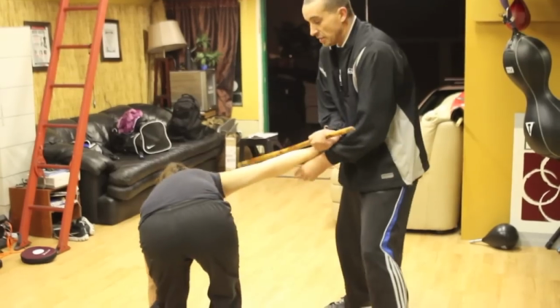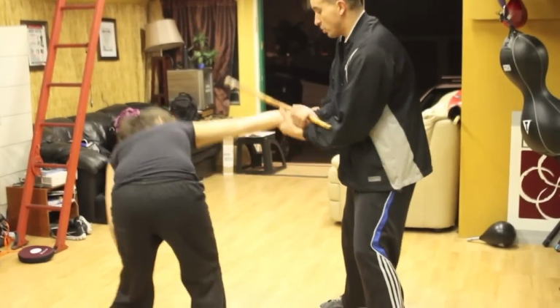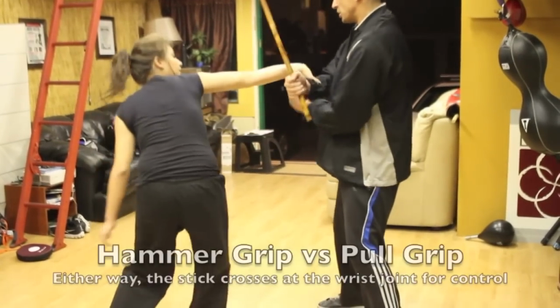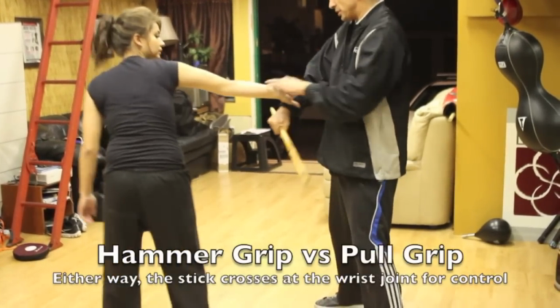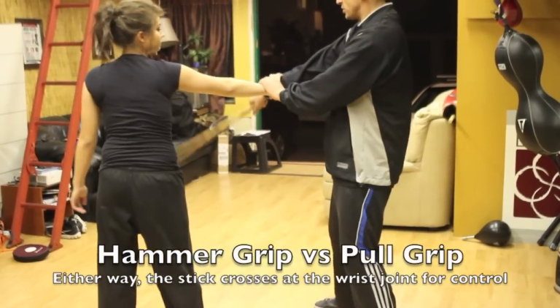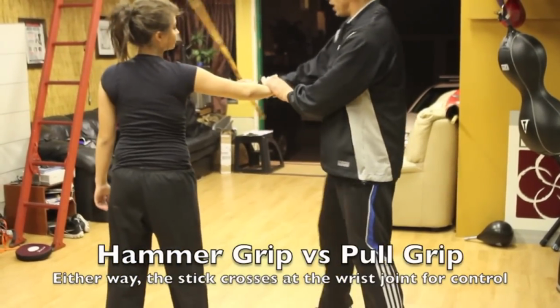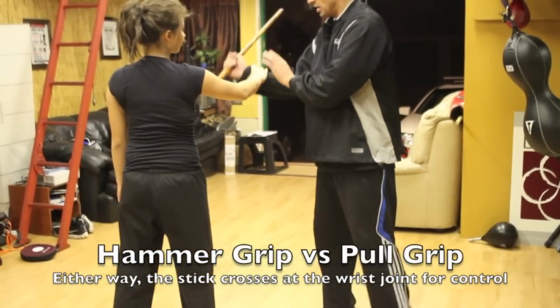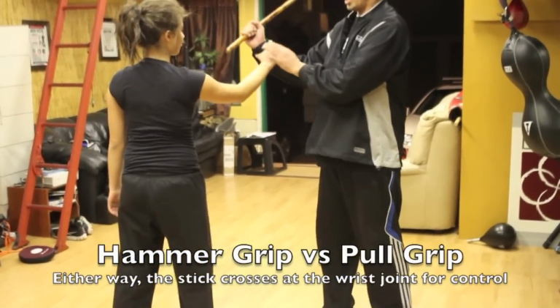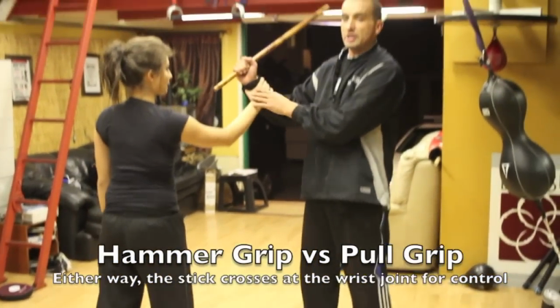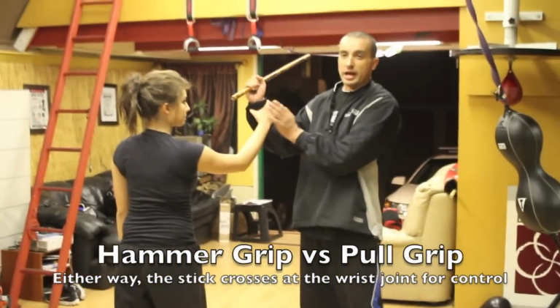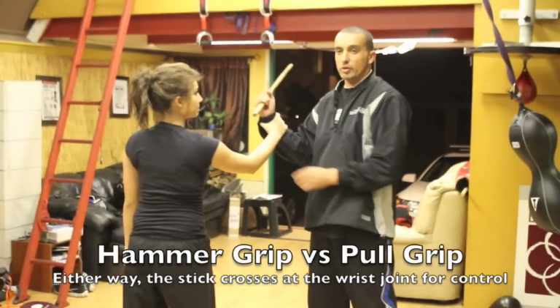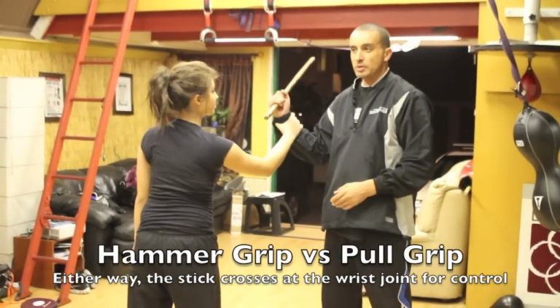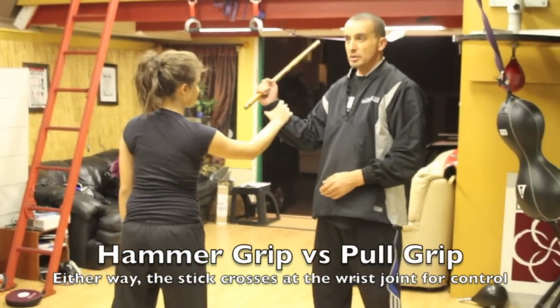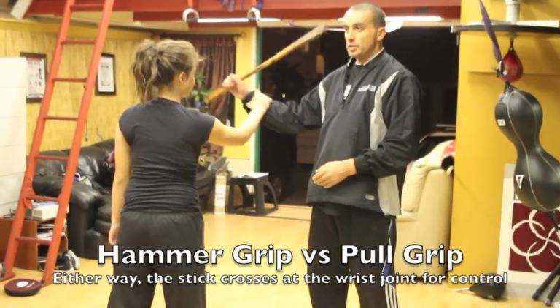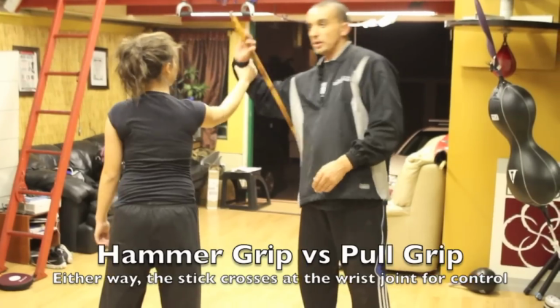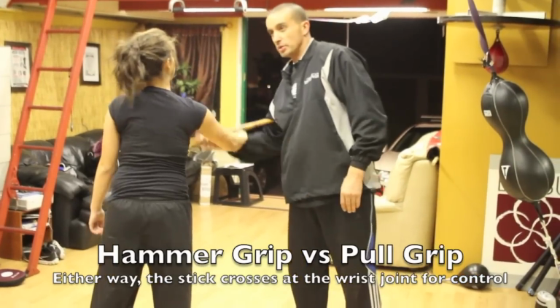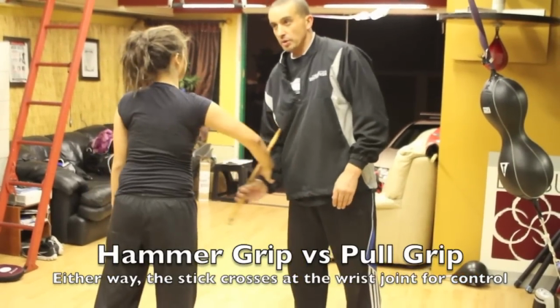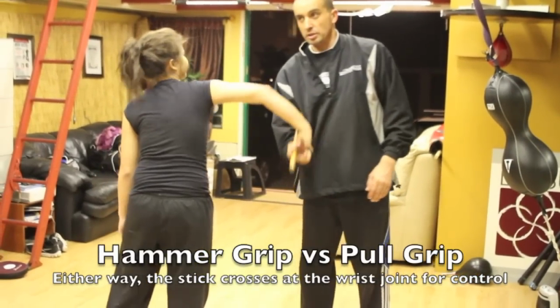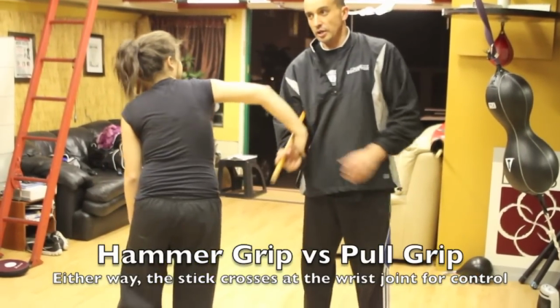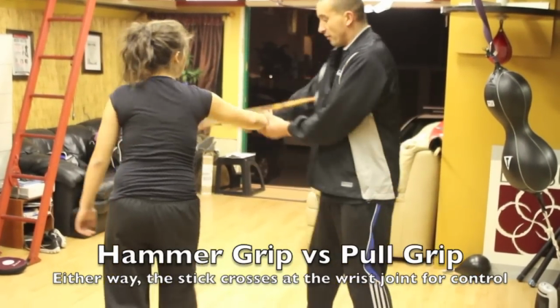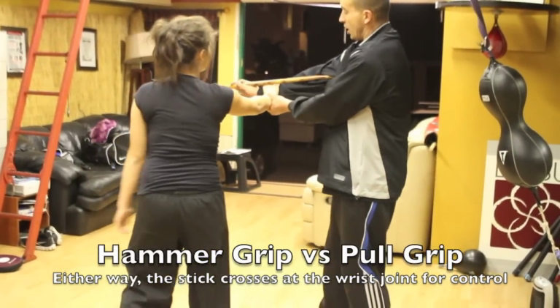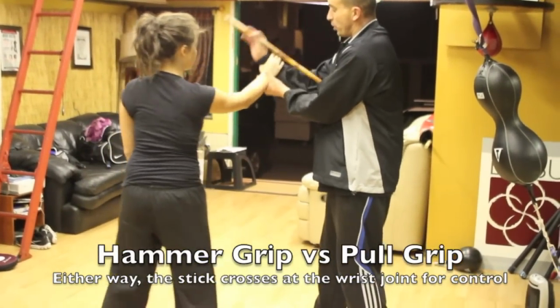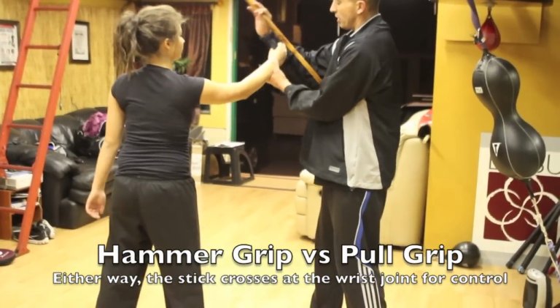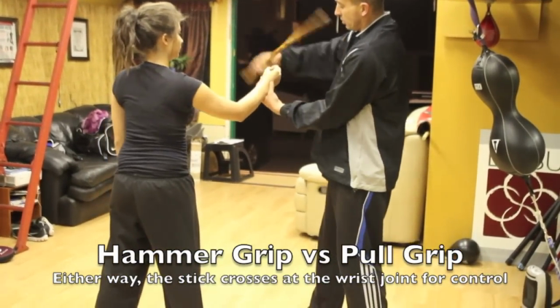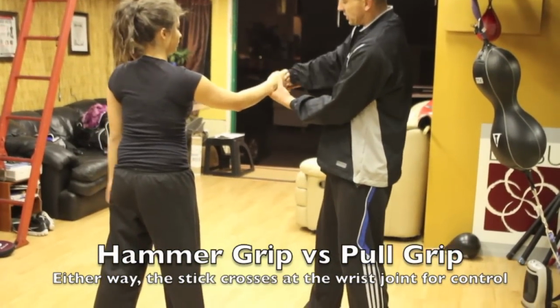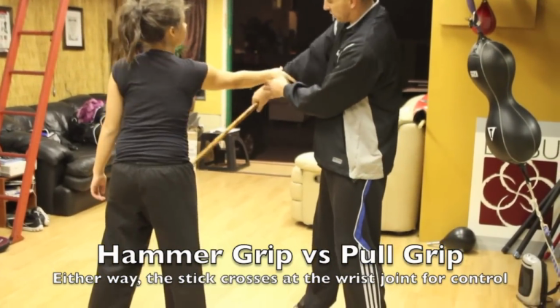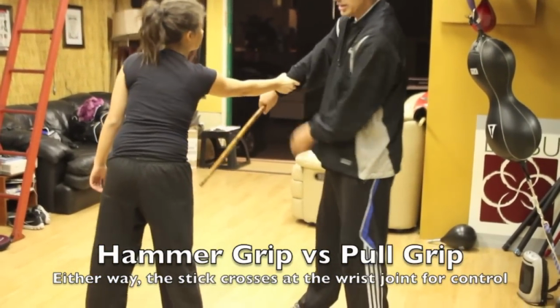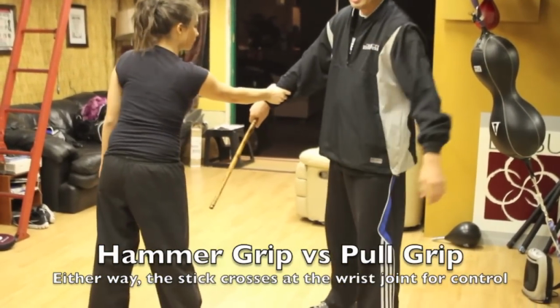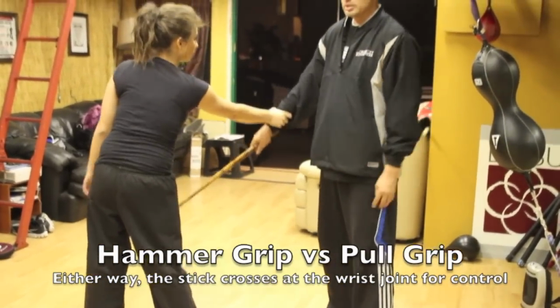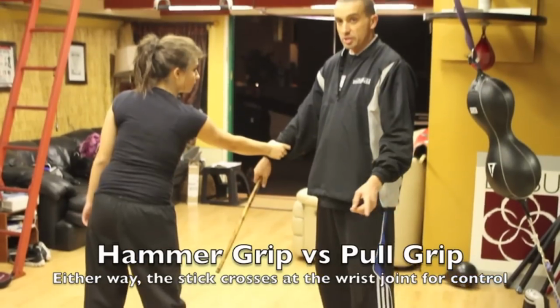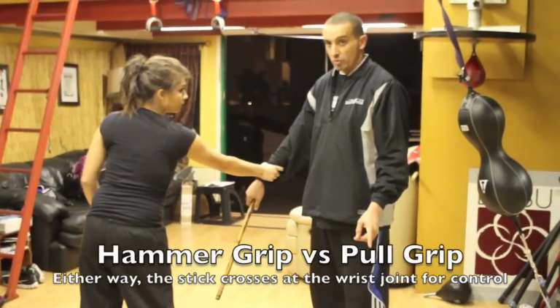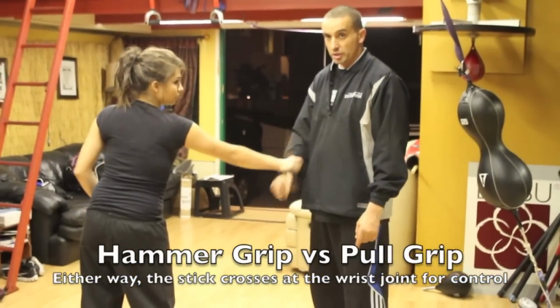Now this one, you get the pander. So if I get caught in a hammer grip, typically I'm going to use this one. If I get caught in a pole grip, which catches it this way, then this other one works, here.